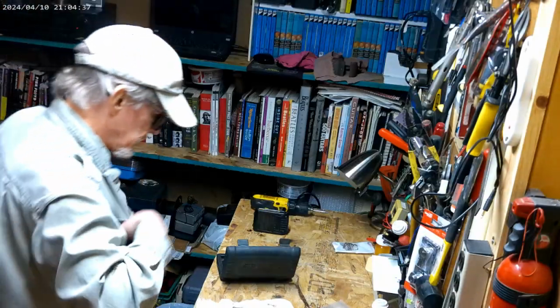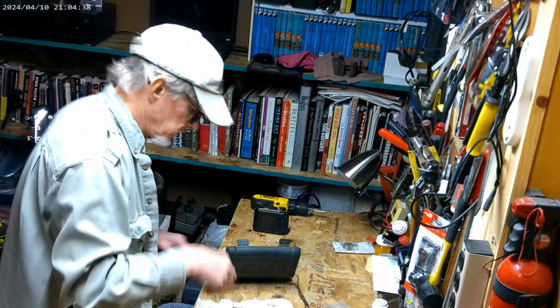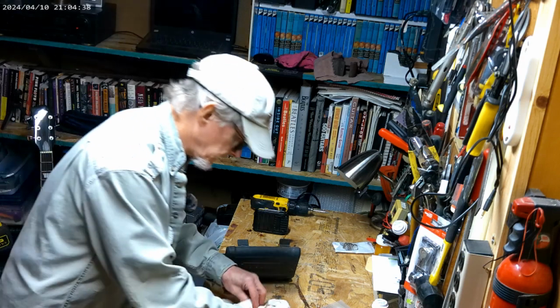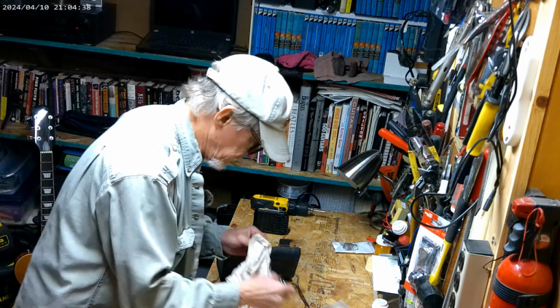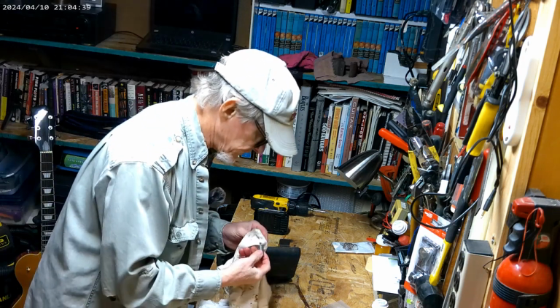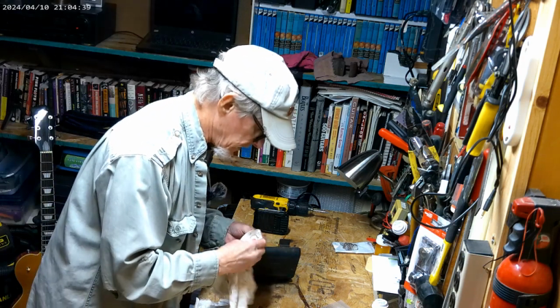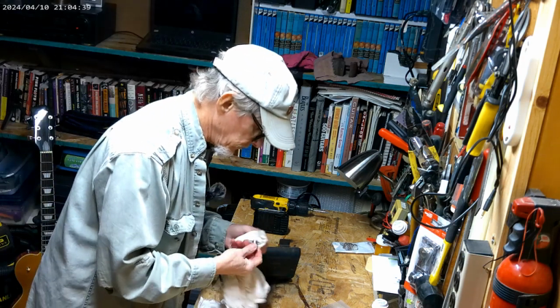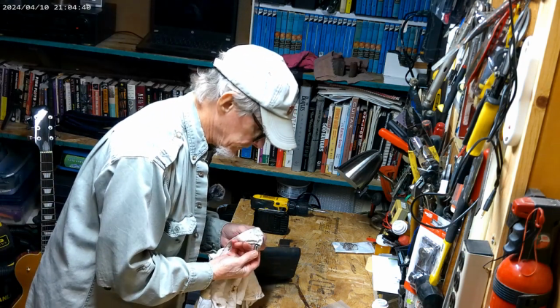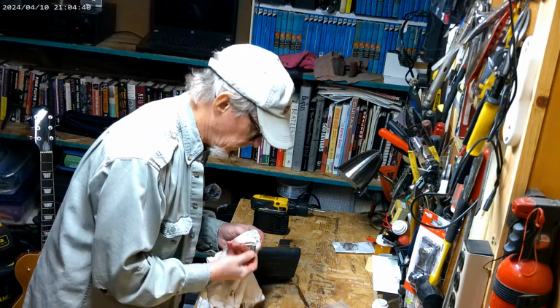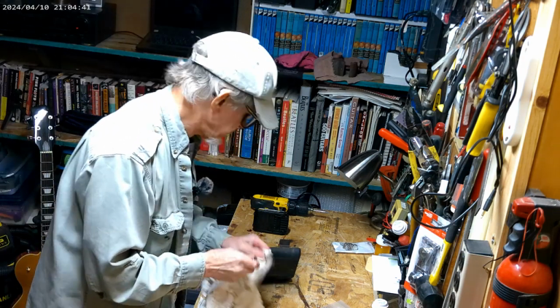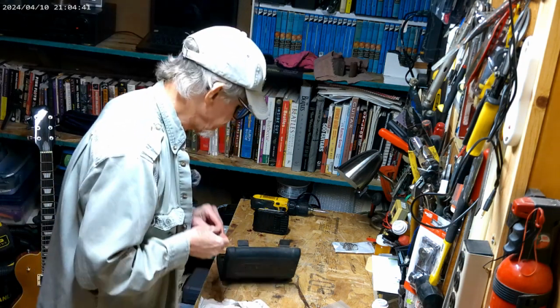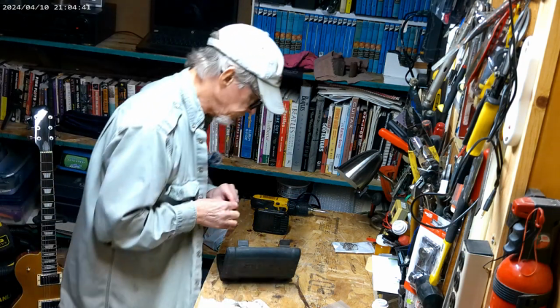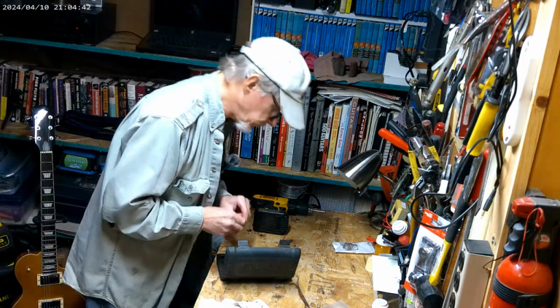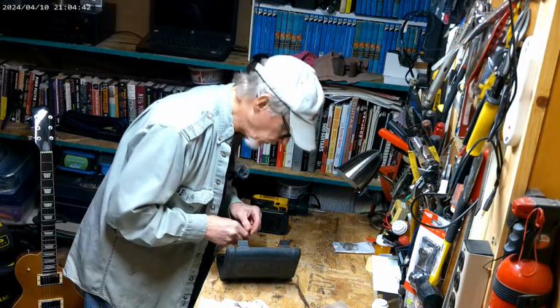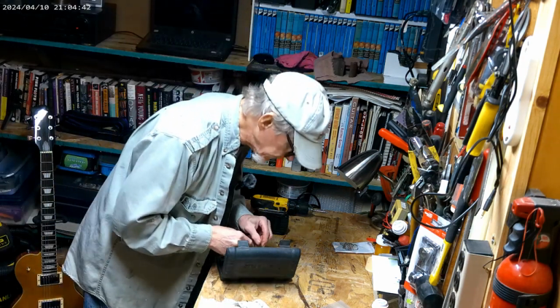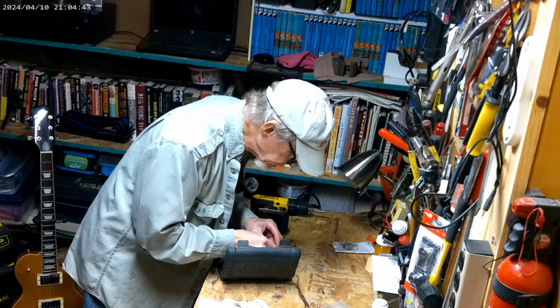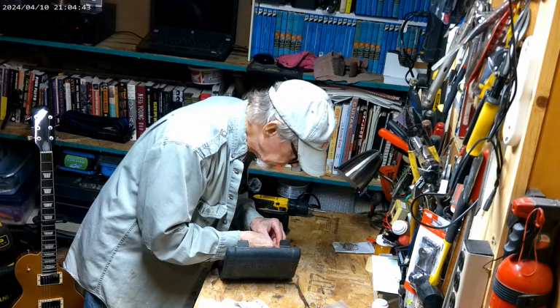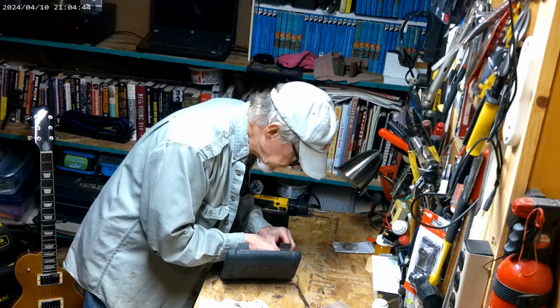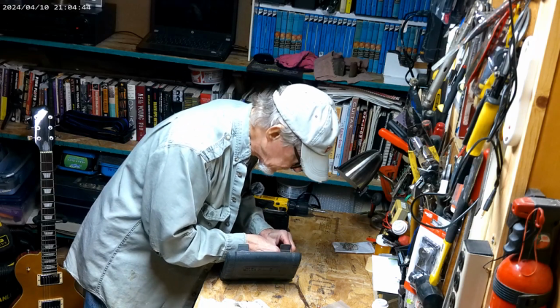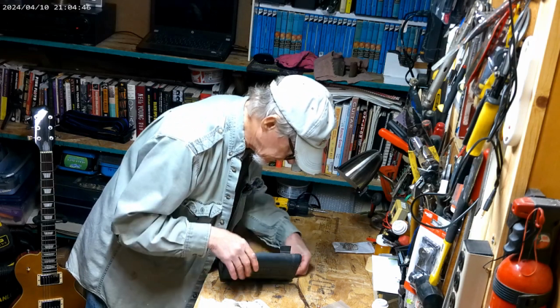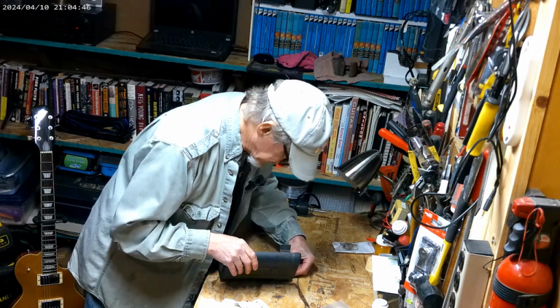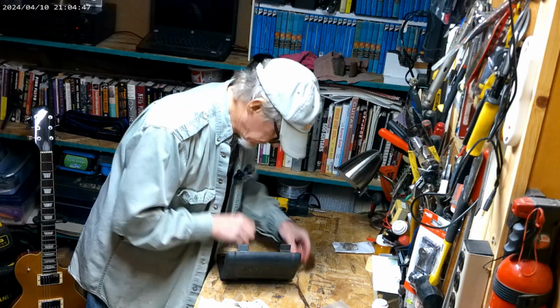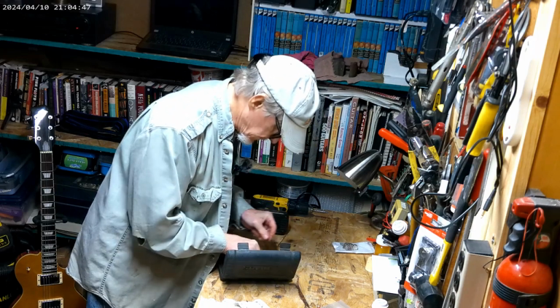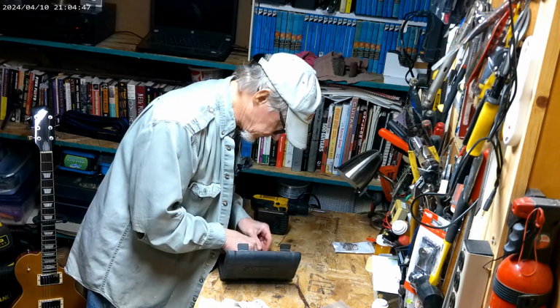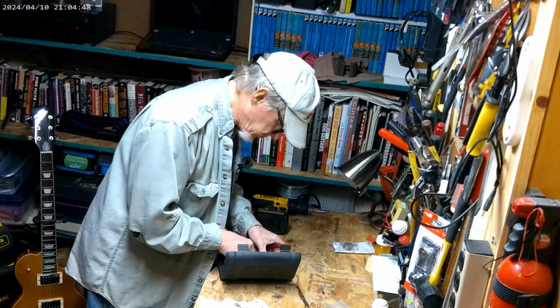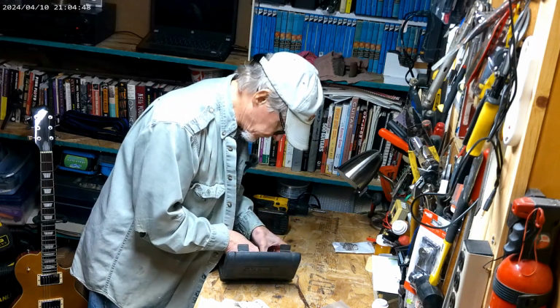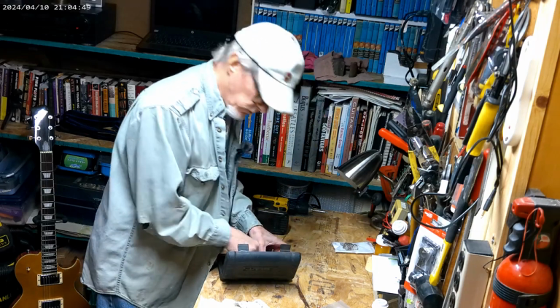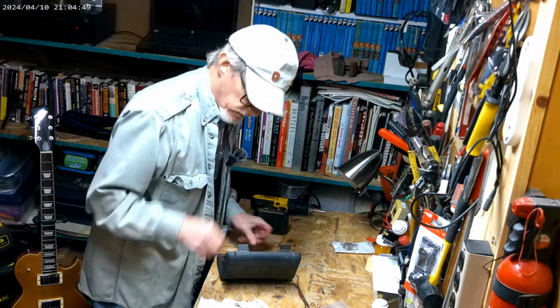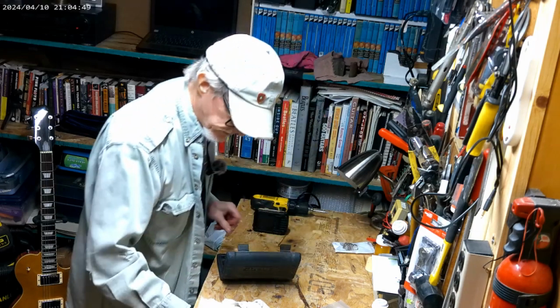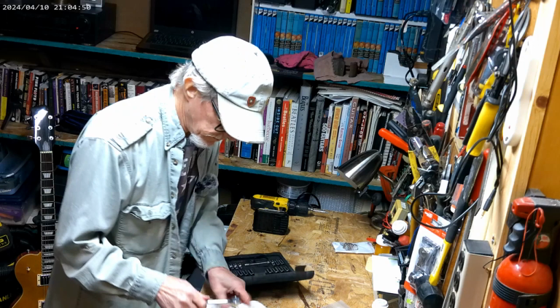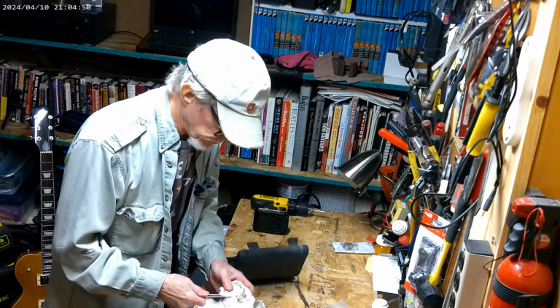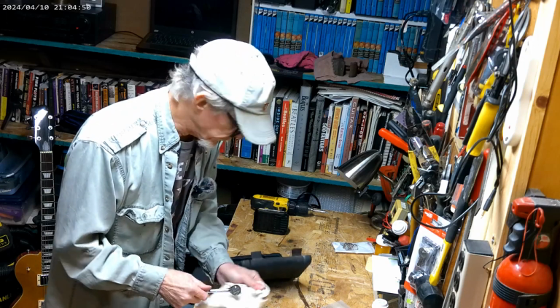Now clean up the sock a little bit. Always clean up your tools when you put them away — they'll last longer and serve you well if you take care of them.